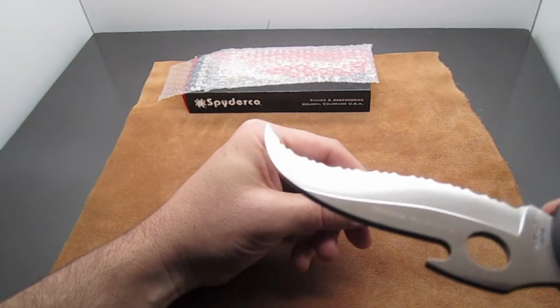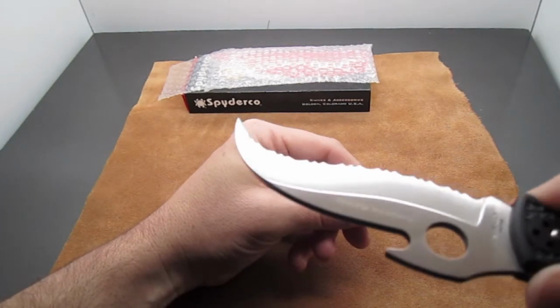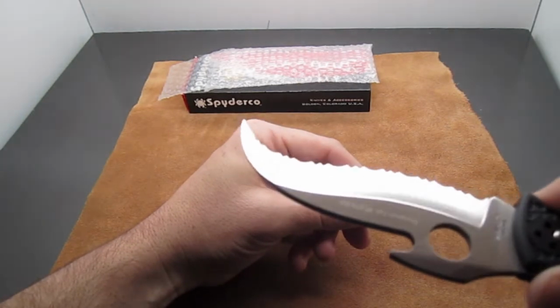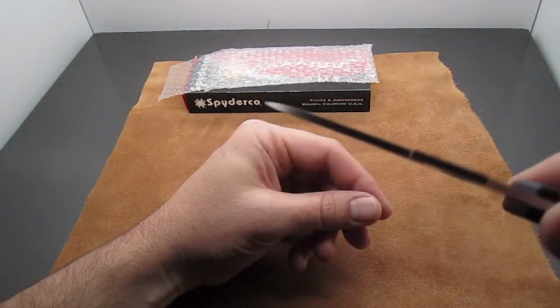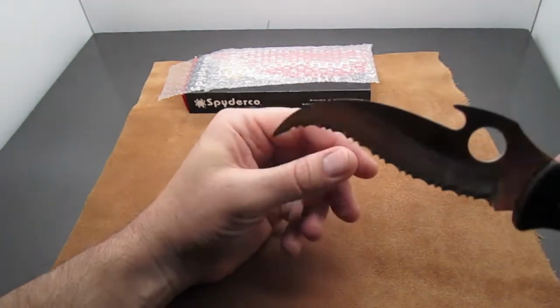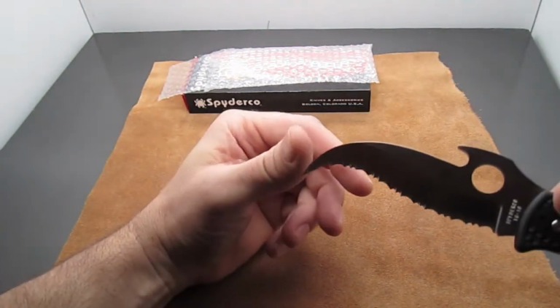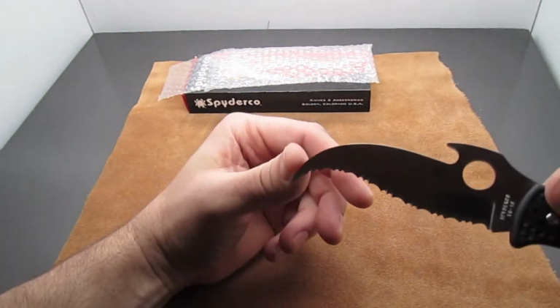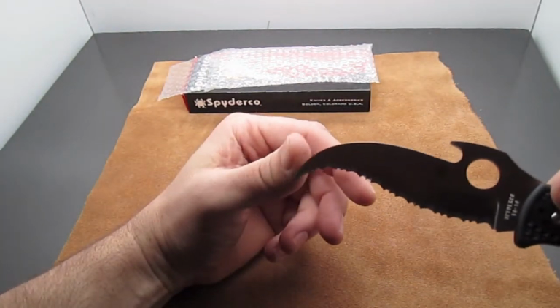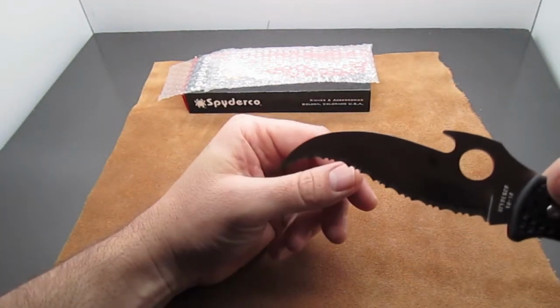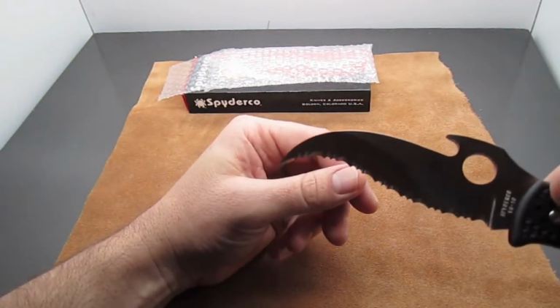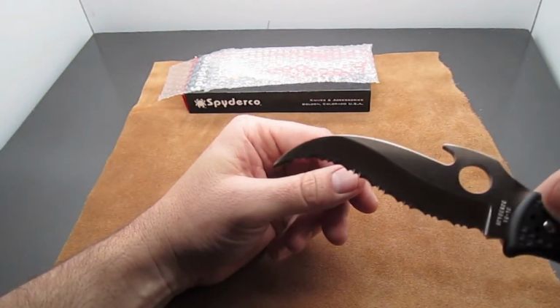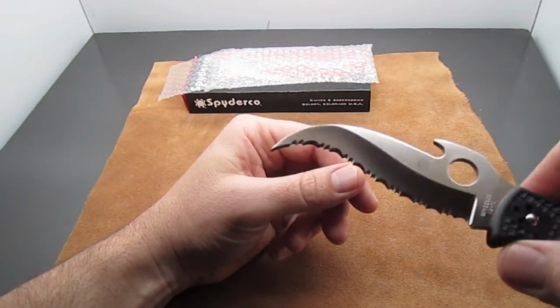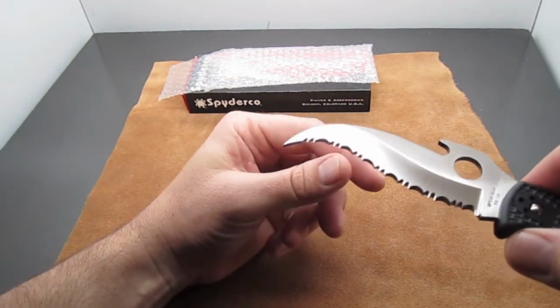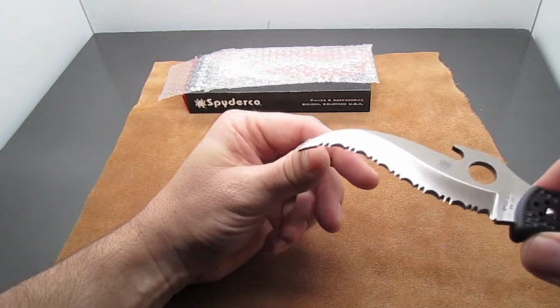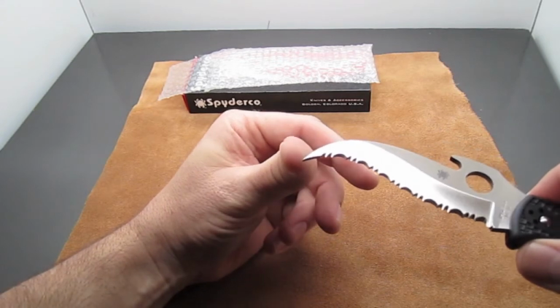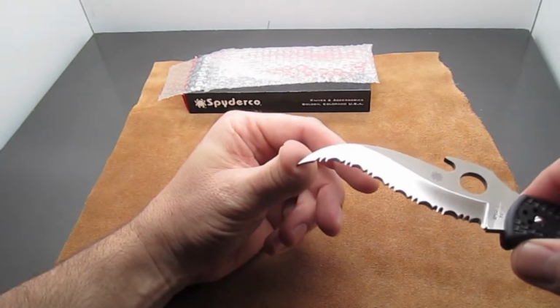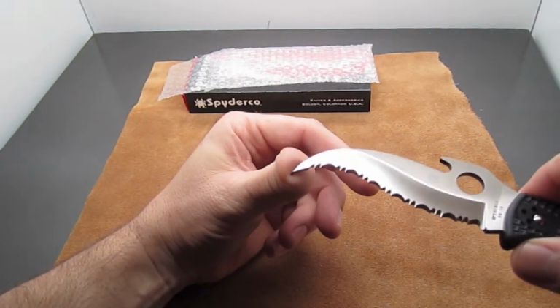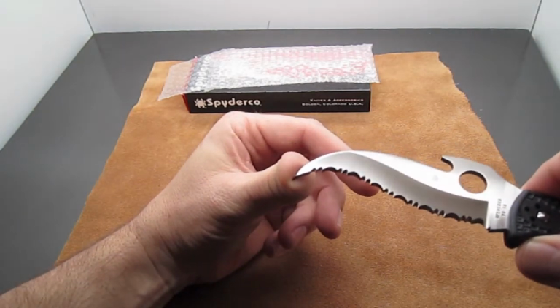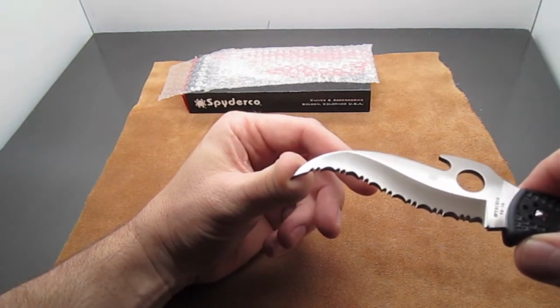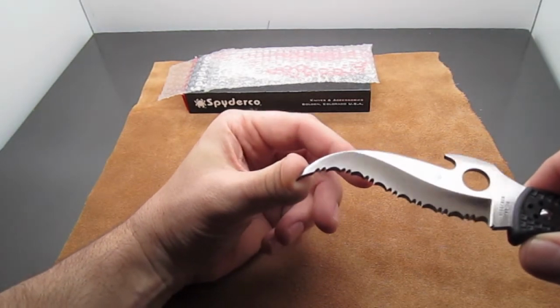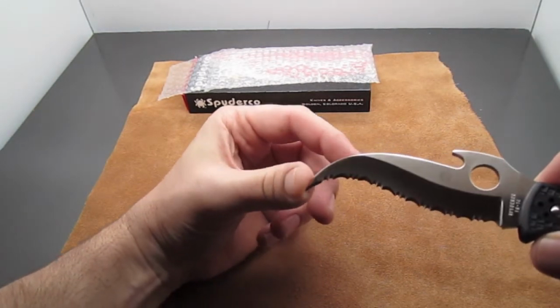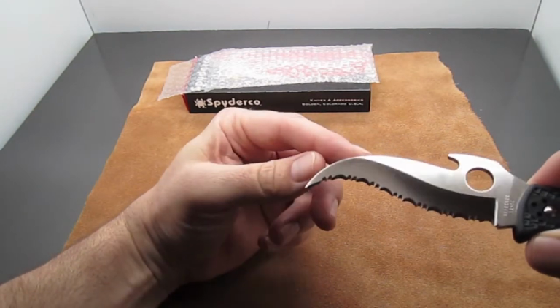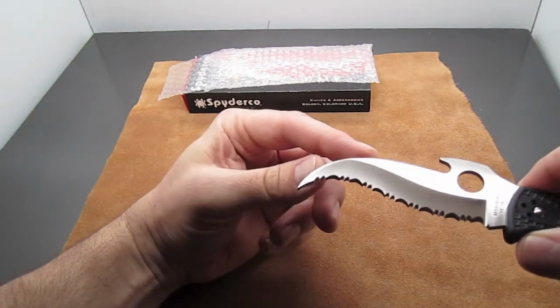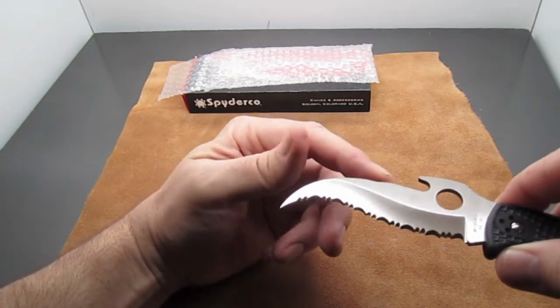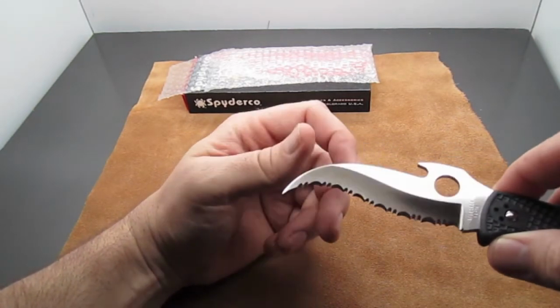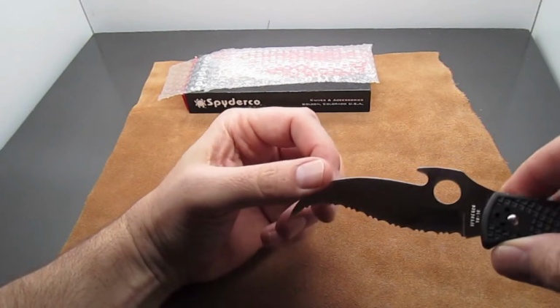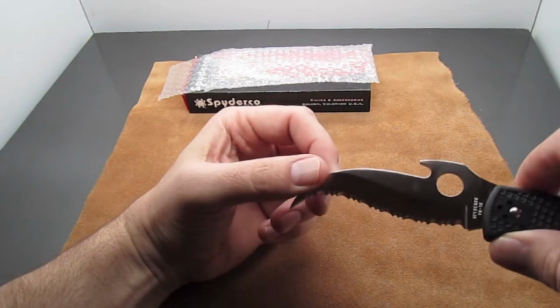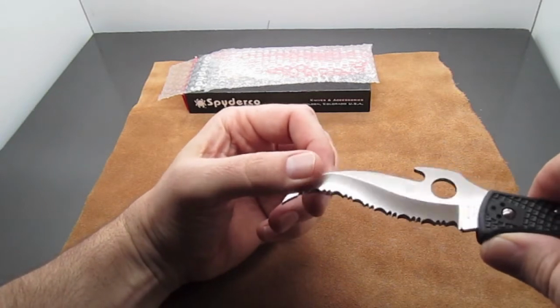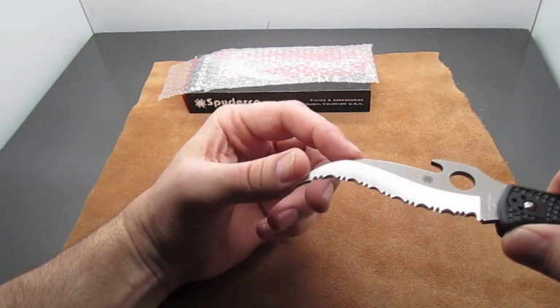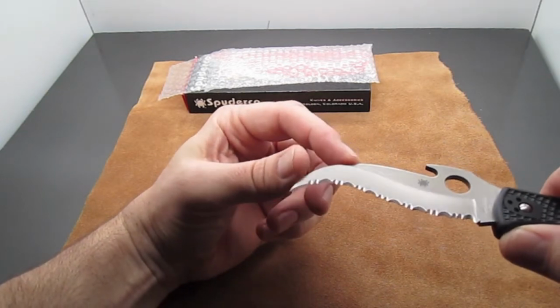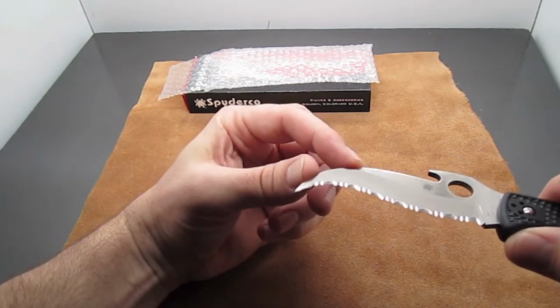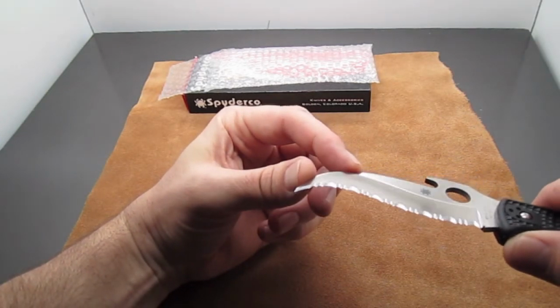Whether it's the chromium in it or something, VG10 holds a really nice edge and isn't super hard to sharpen. It's a great choice for a blade steel for a pocket knife — I guess that's why Spyderco uses it so much.